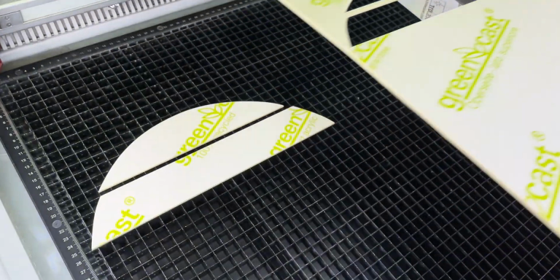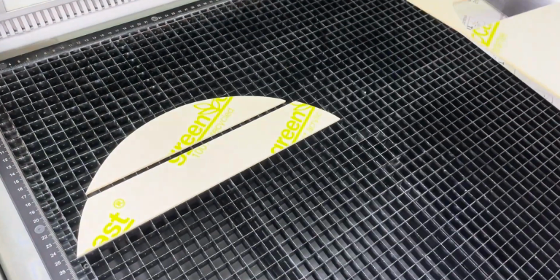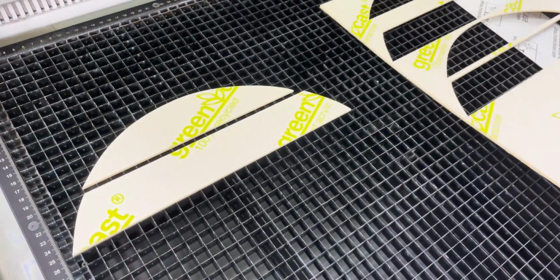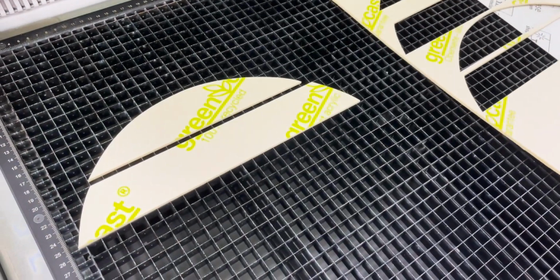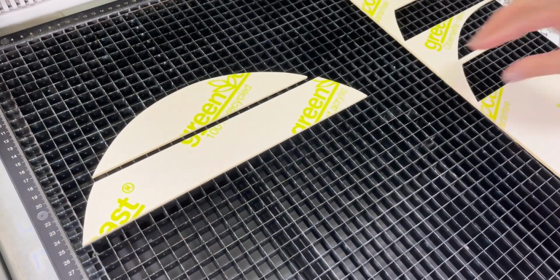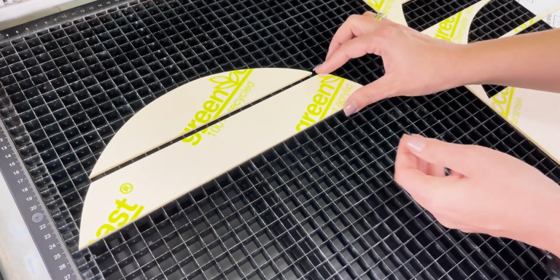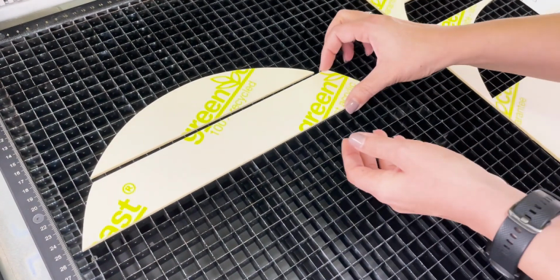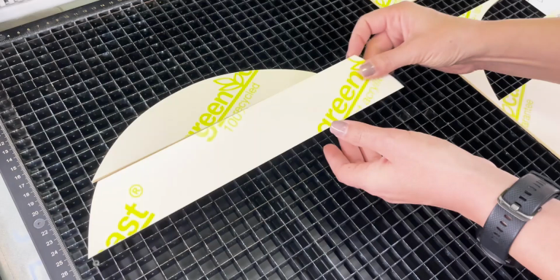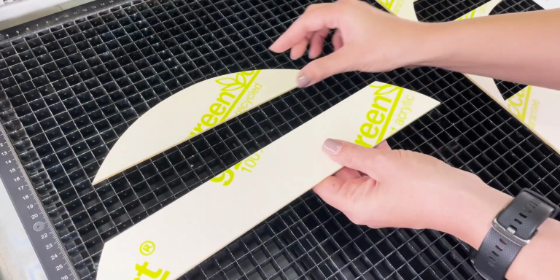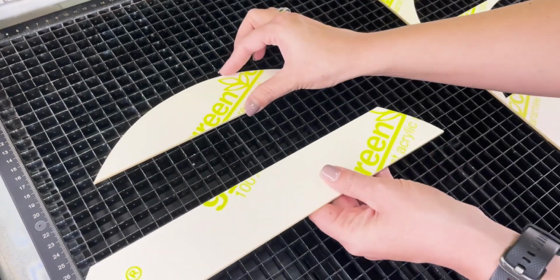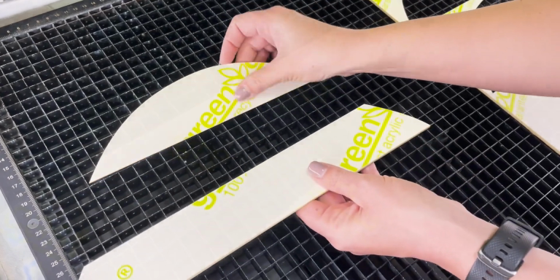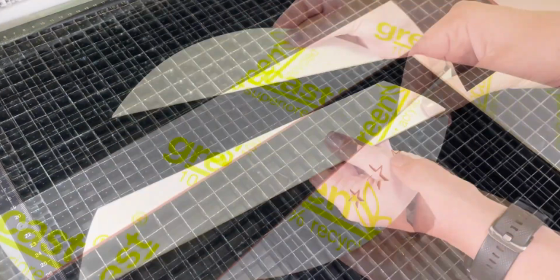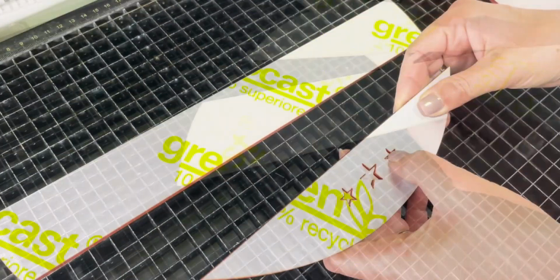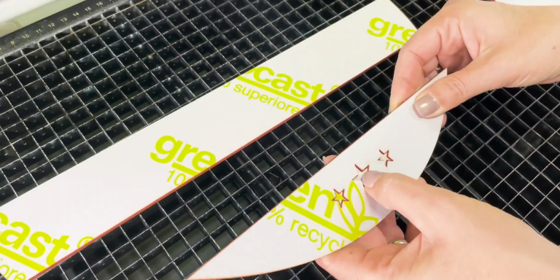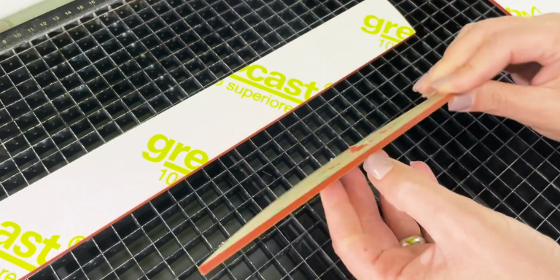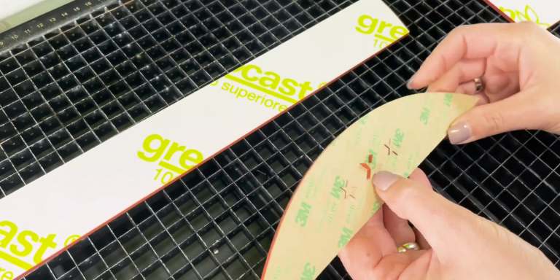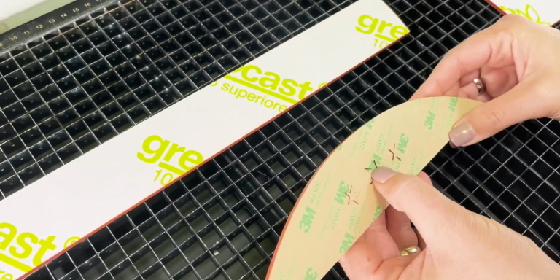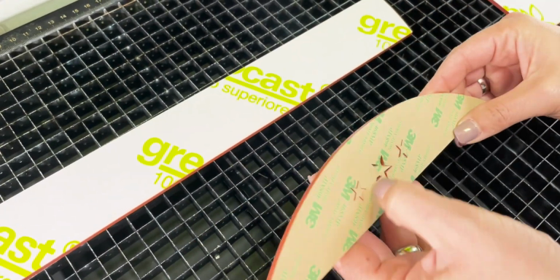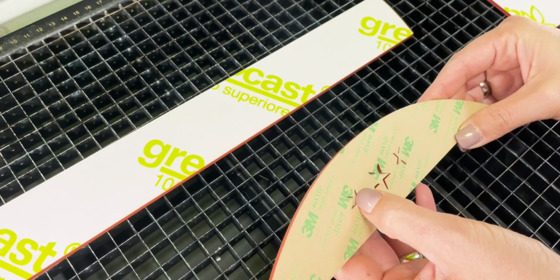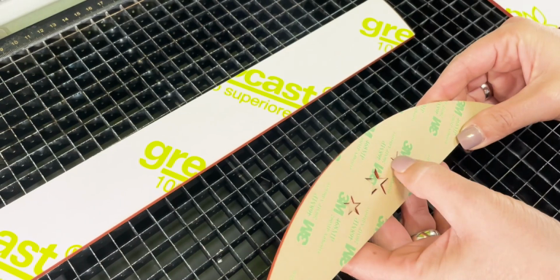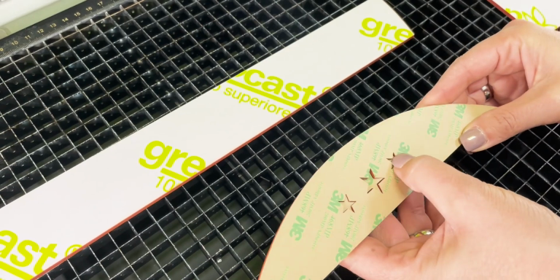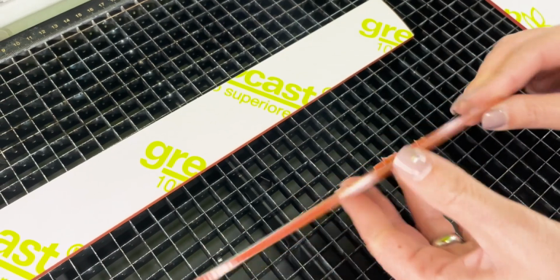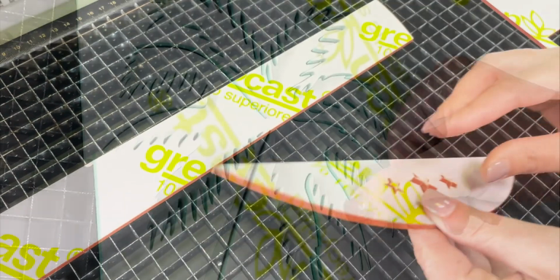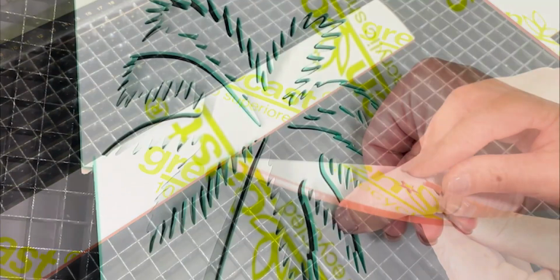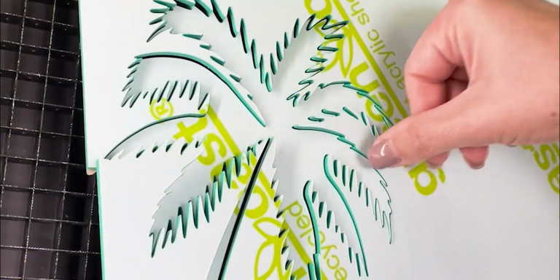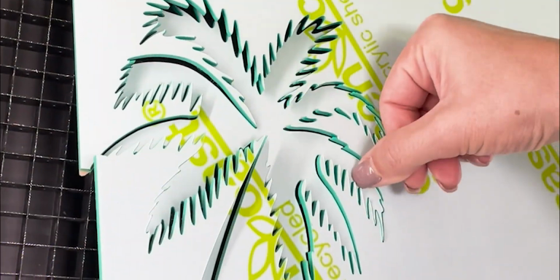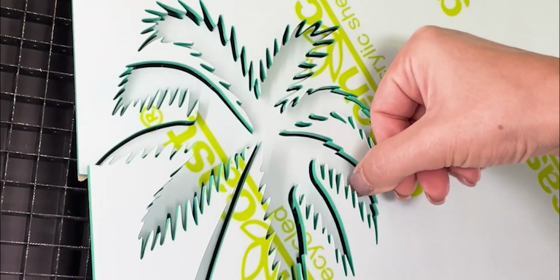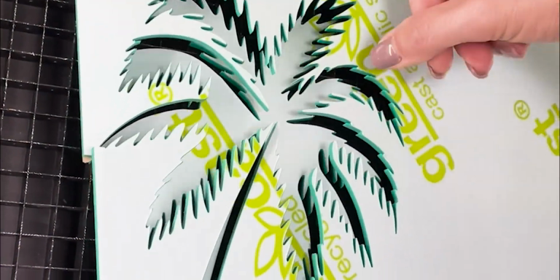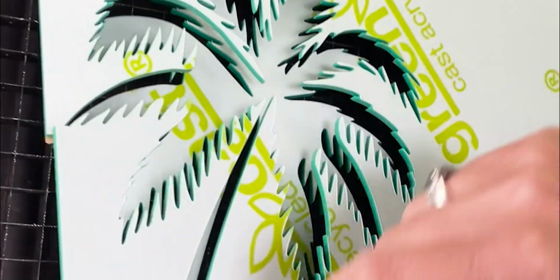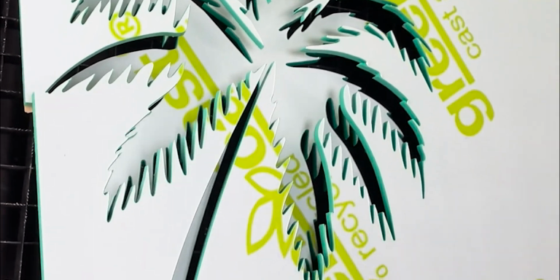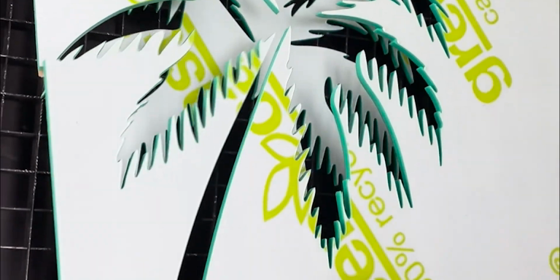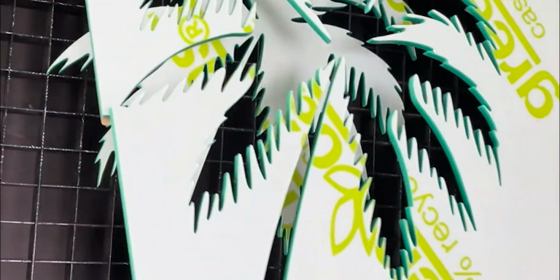As a cast acrylic, Trogloss Duo offers optimal laser cutting results with smooth edges. Another benefit of this material is that it is fully colour stable. This means that laser cutting will not result in bleaching or colour fading.